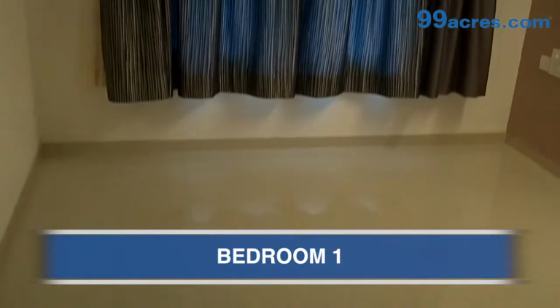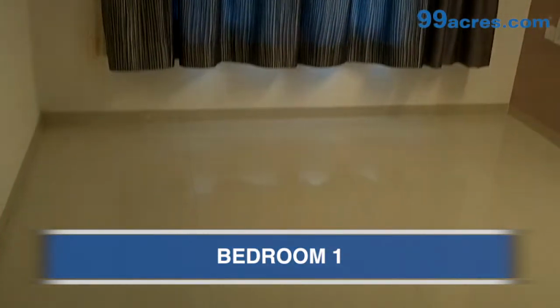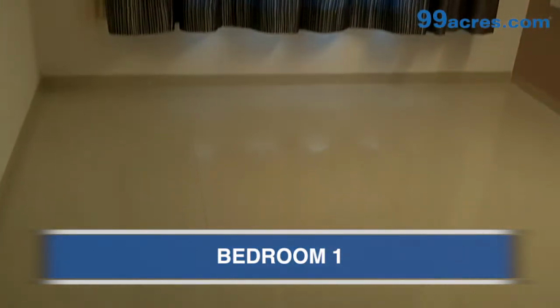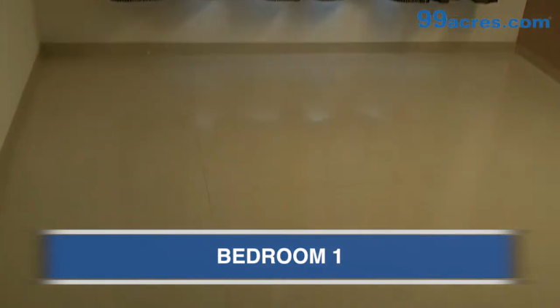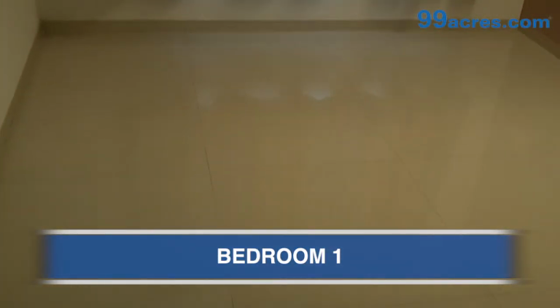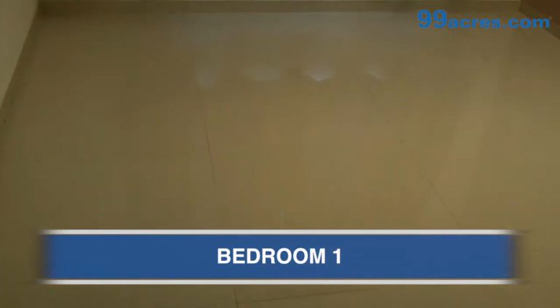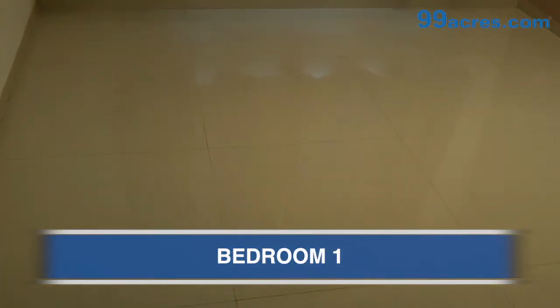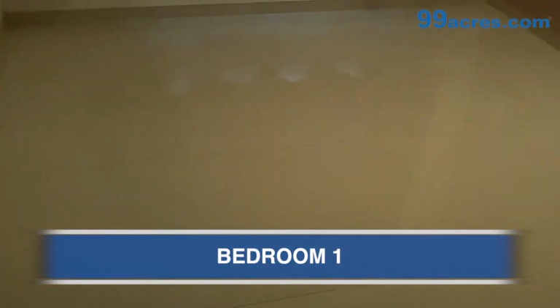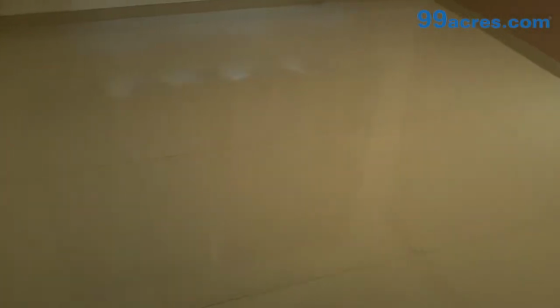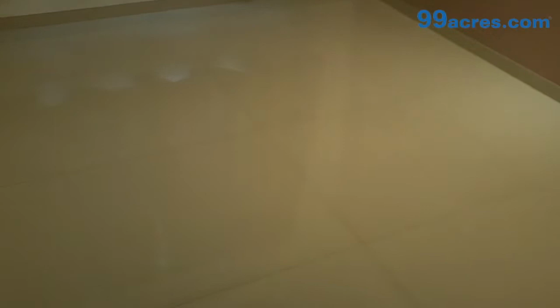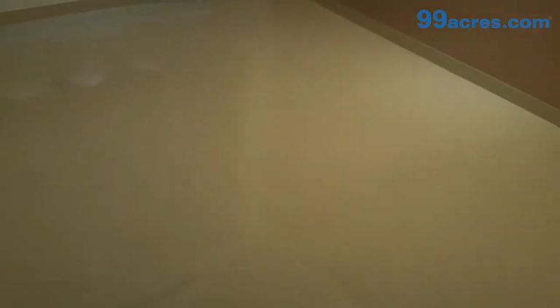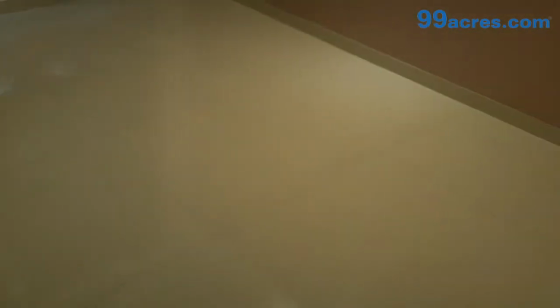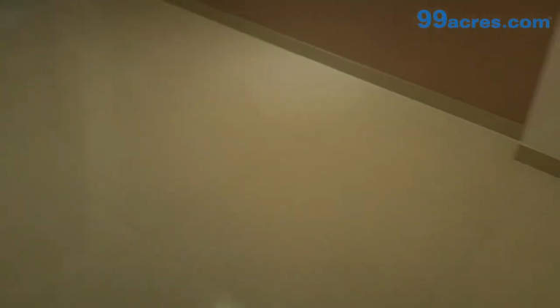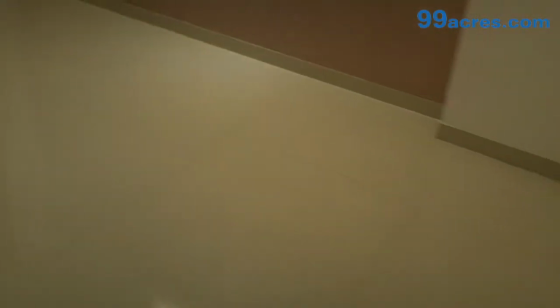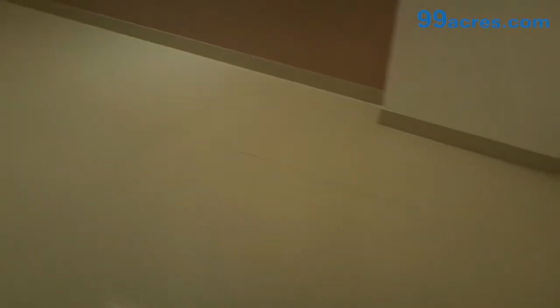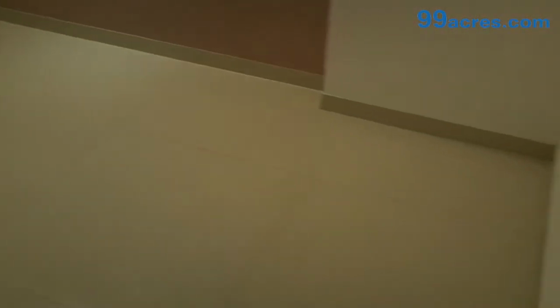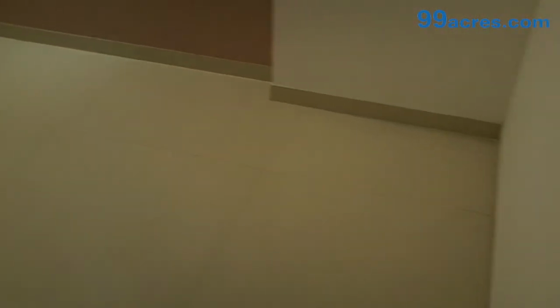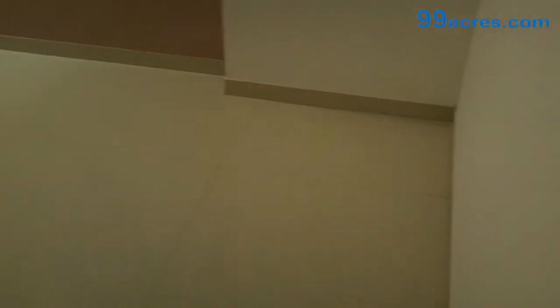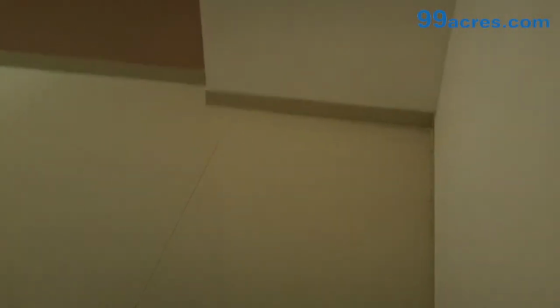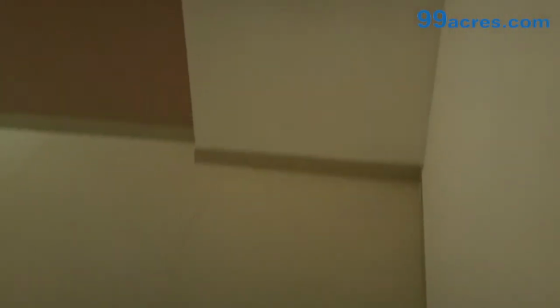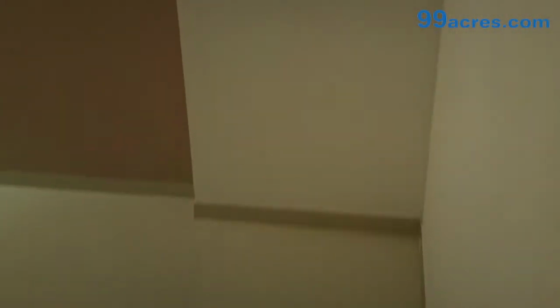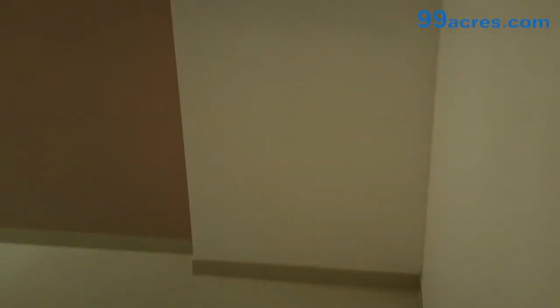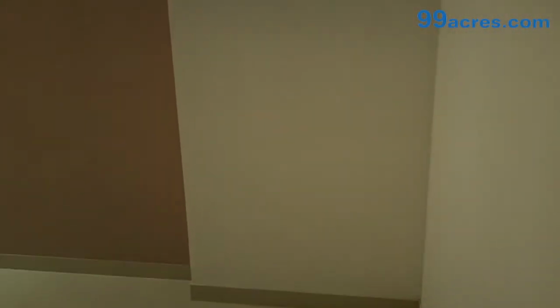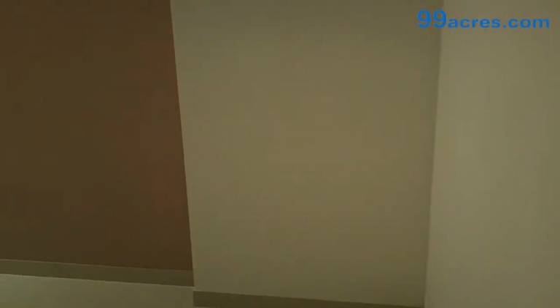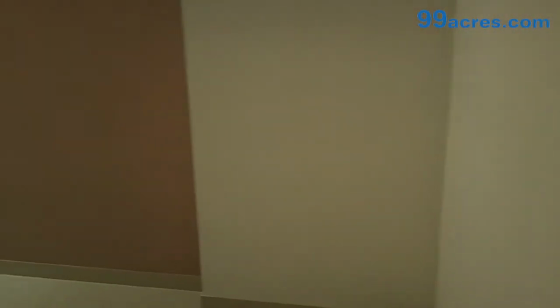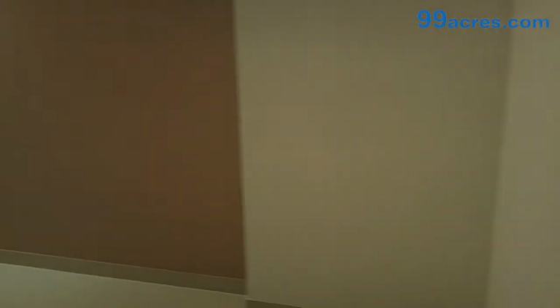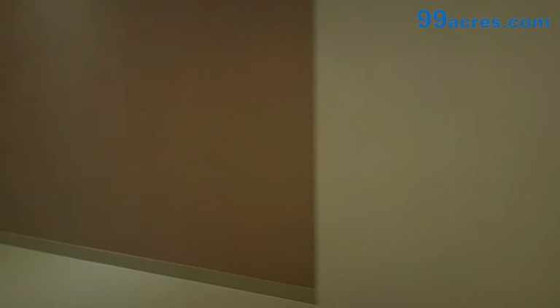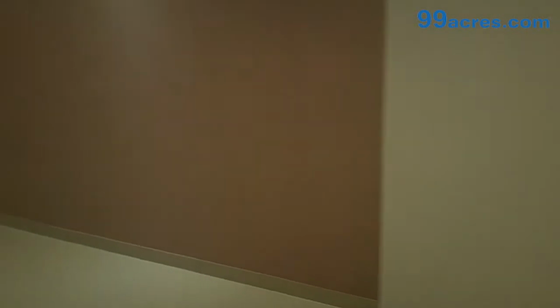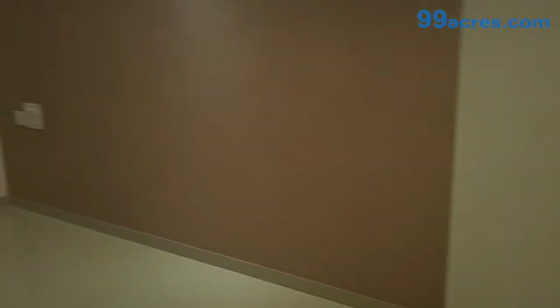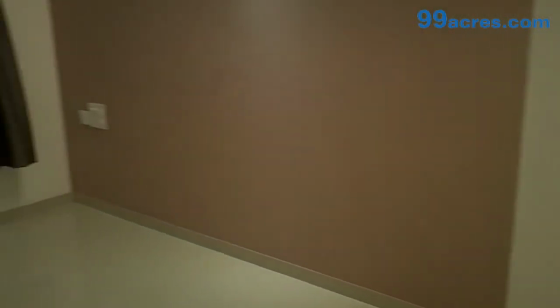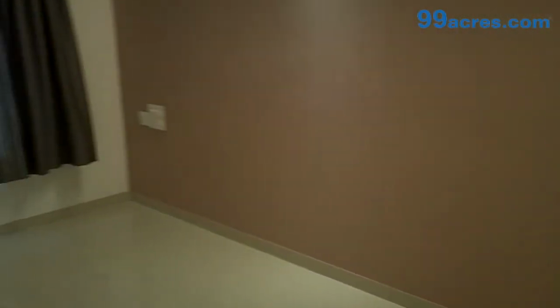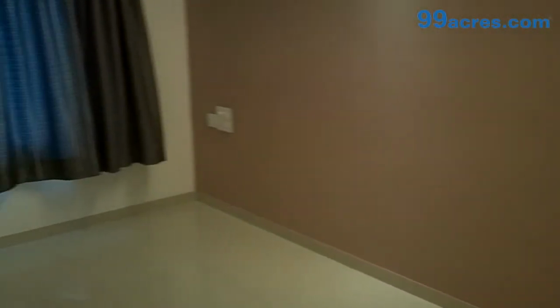This is the first bedroom having vitrified flooring. The paint has gypsum finish.